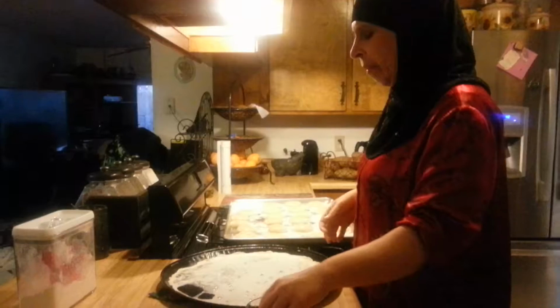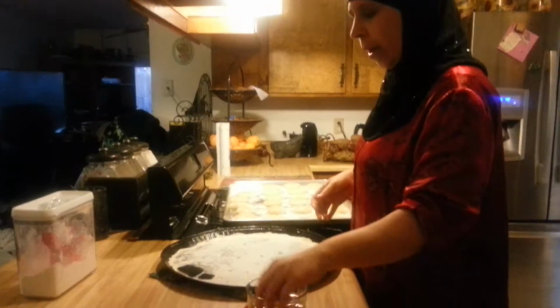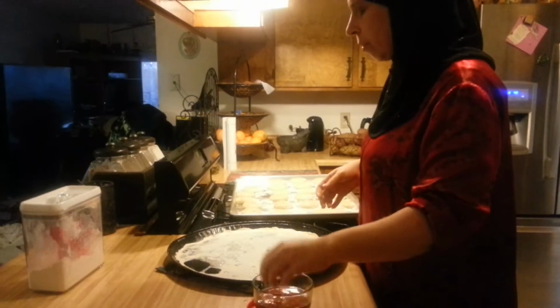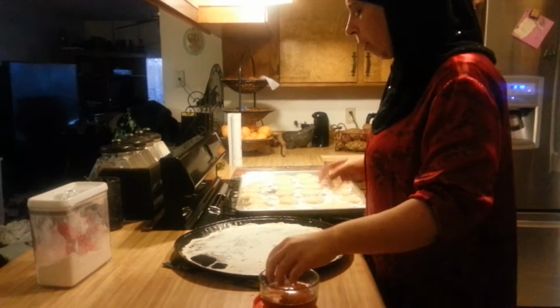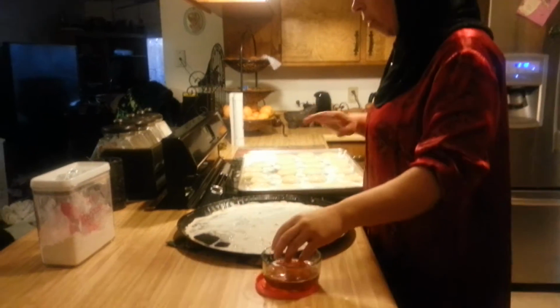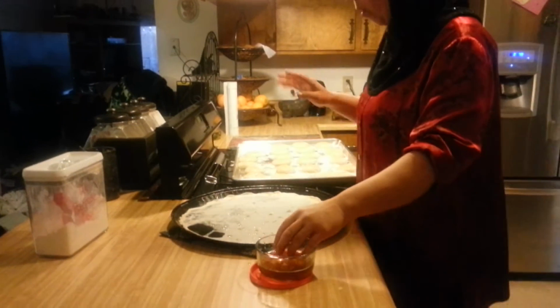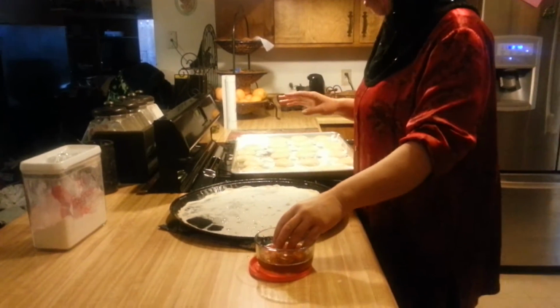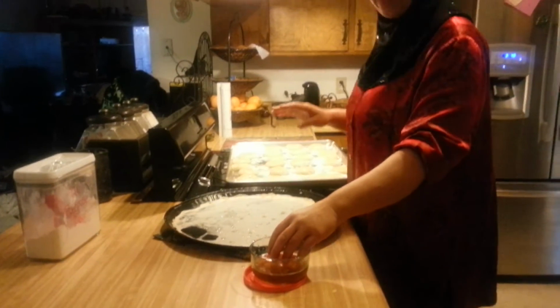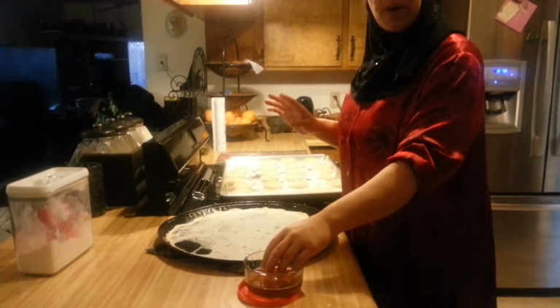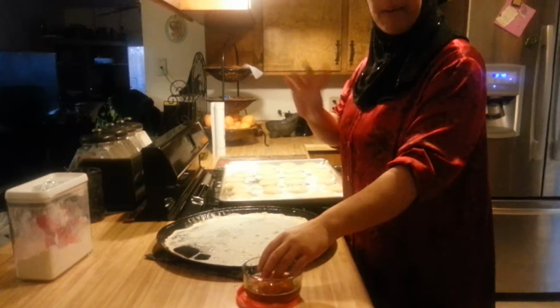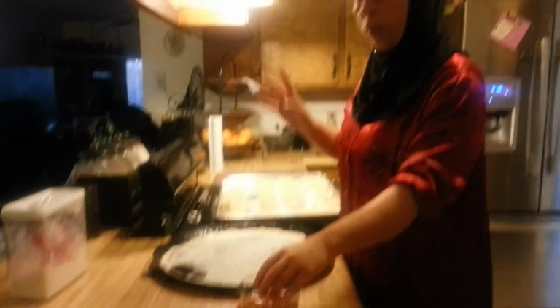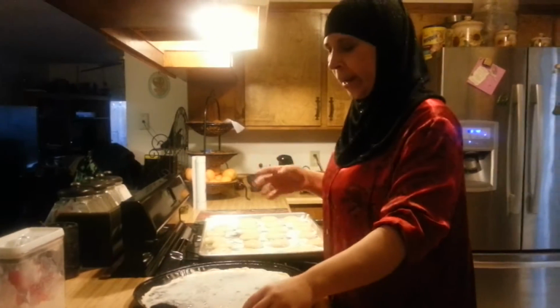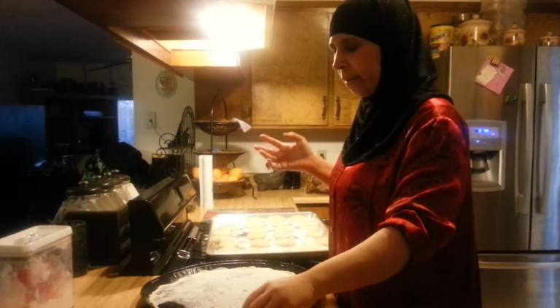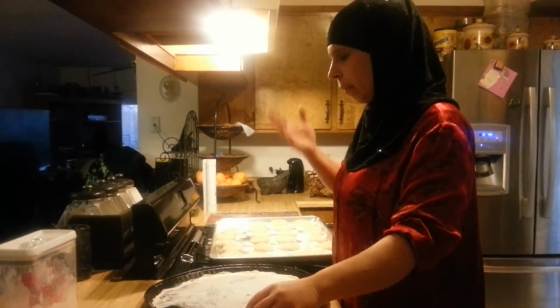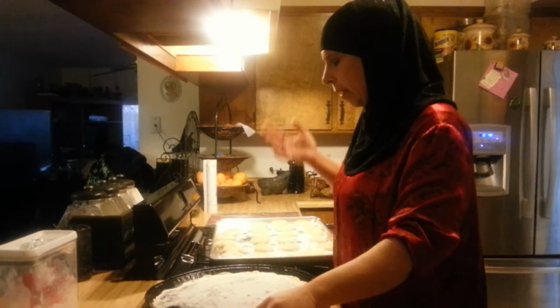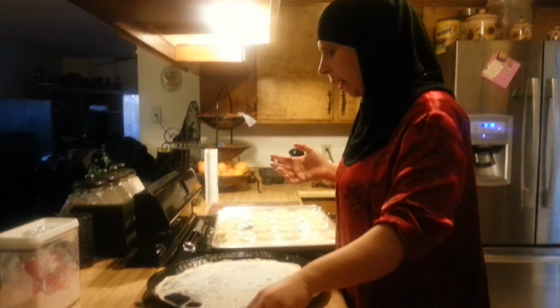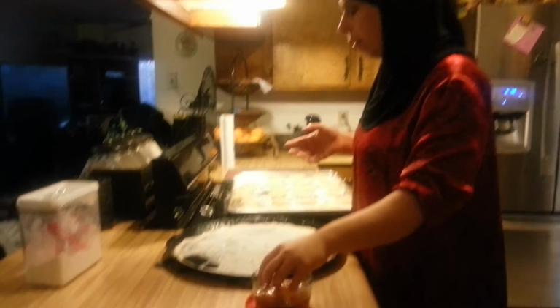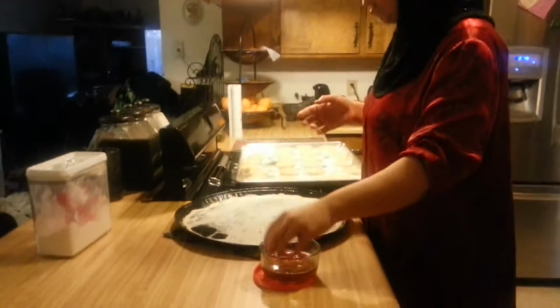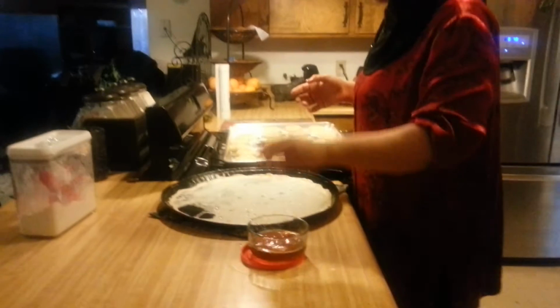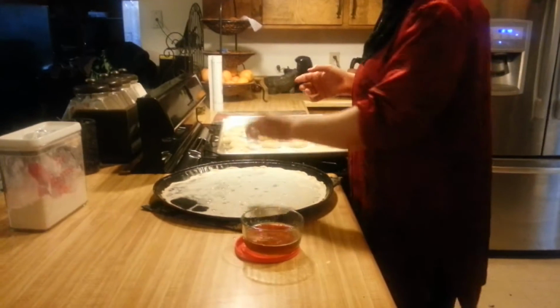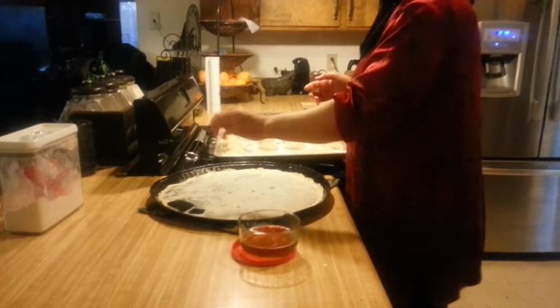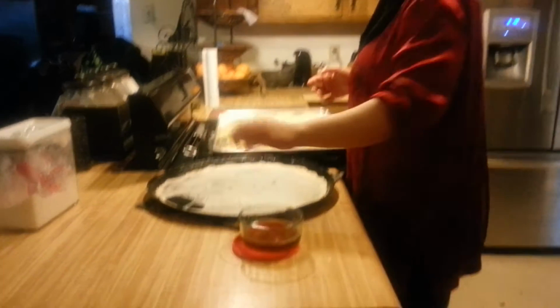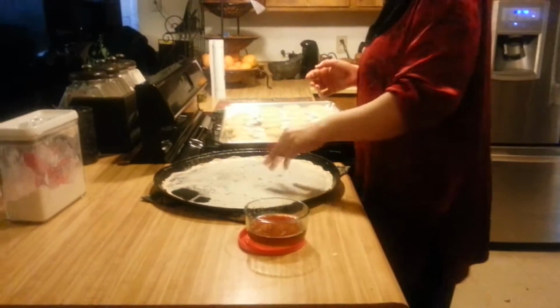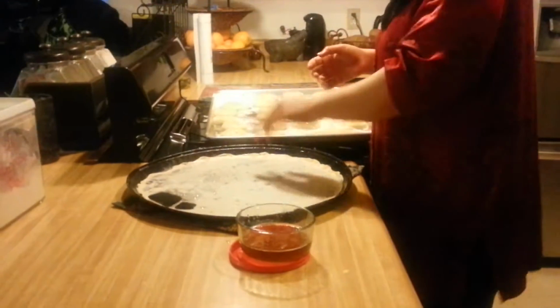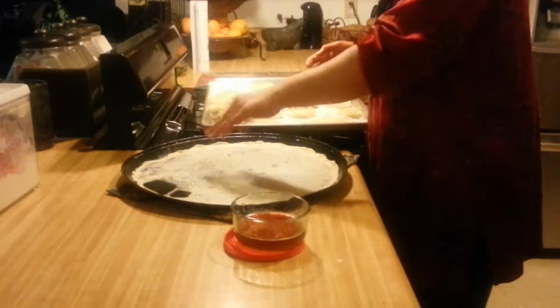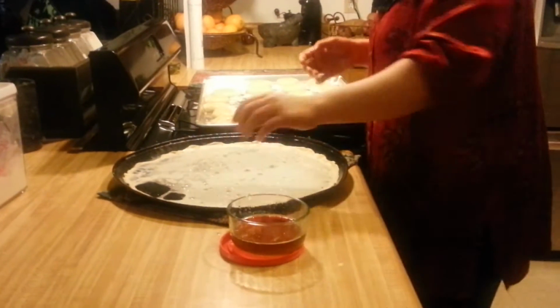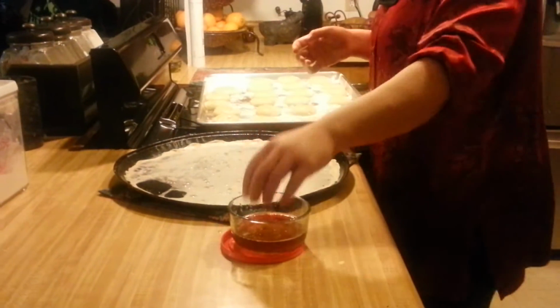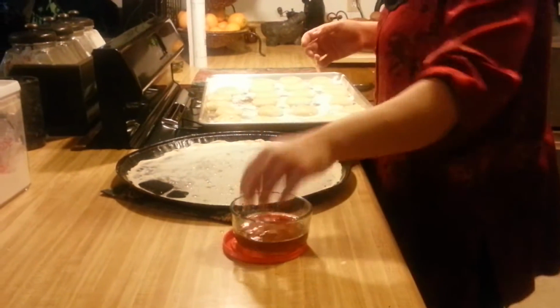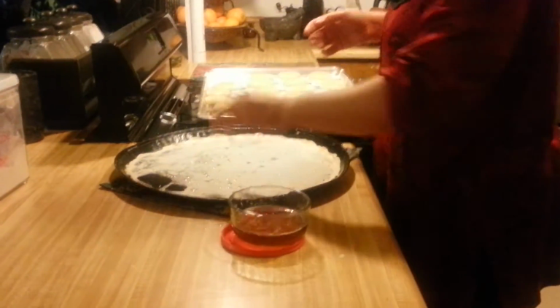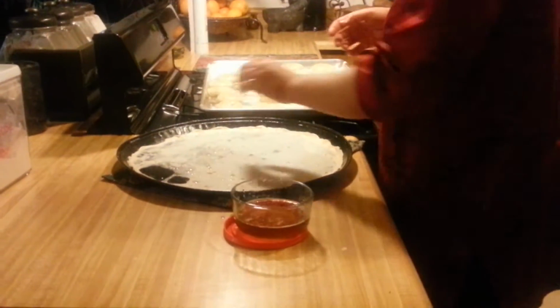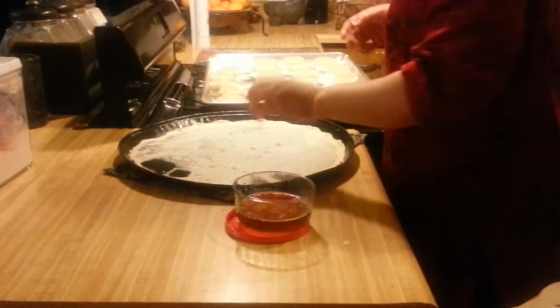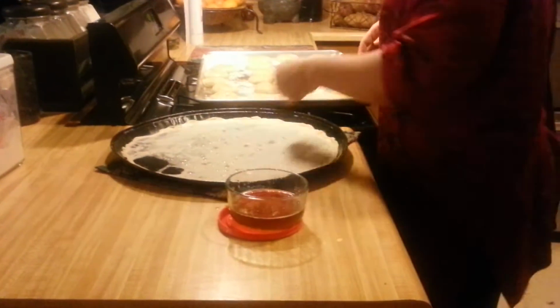Sorry, my phone rang and I had to take it. So we're sprinkling the ghee on this layer.